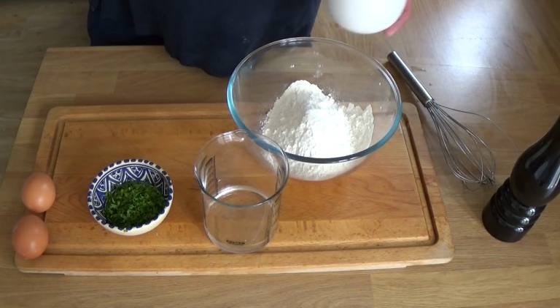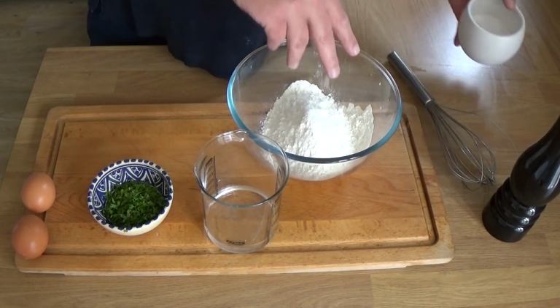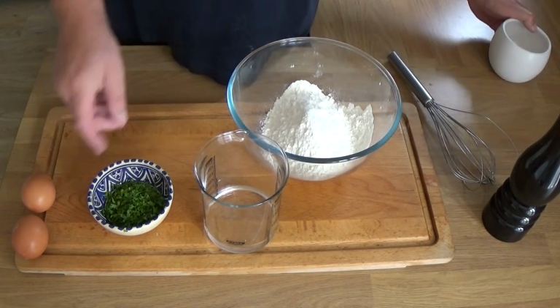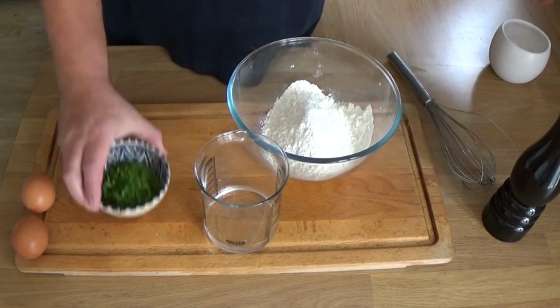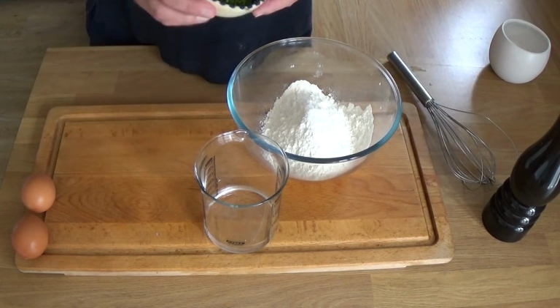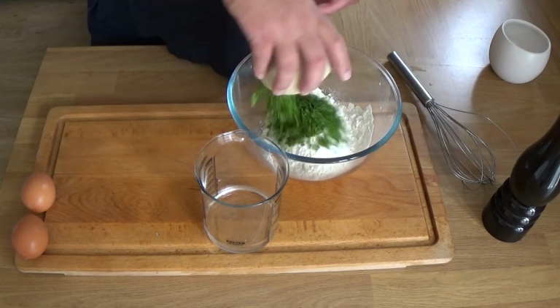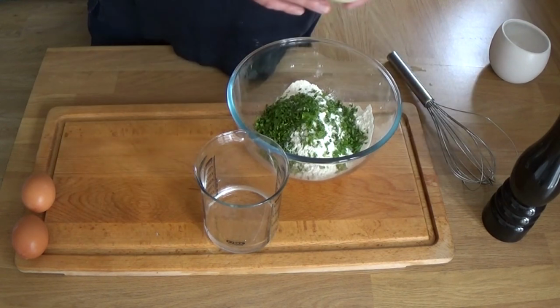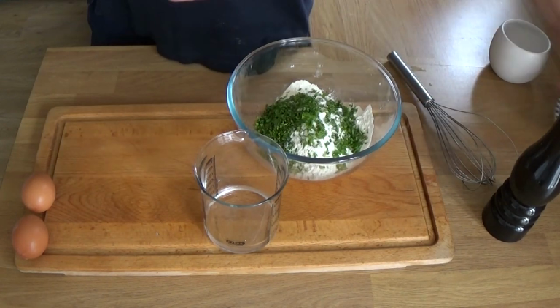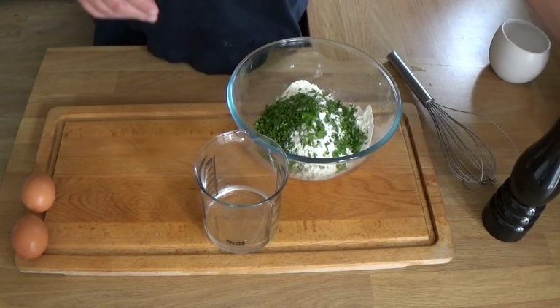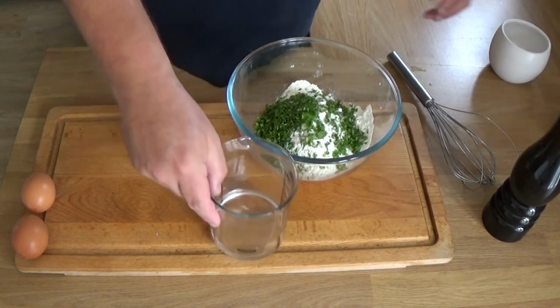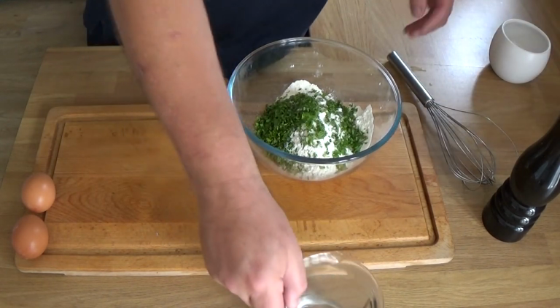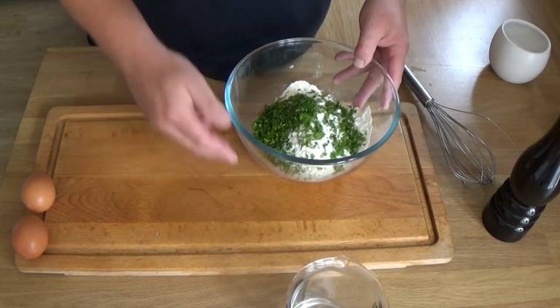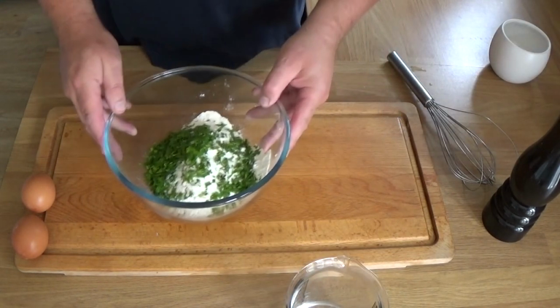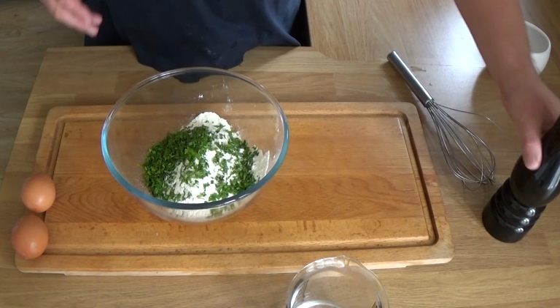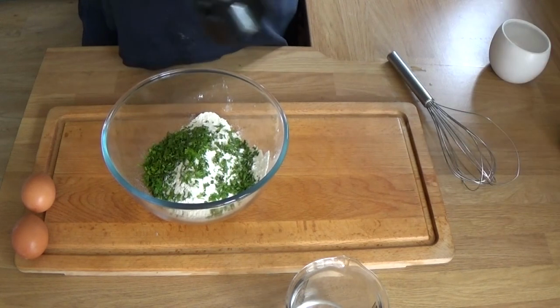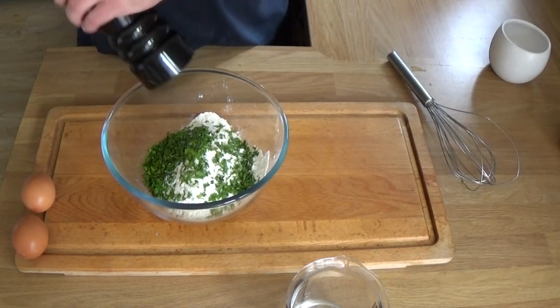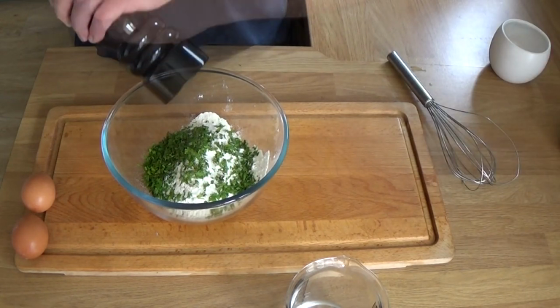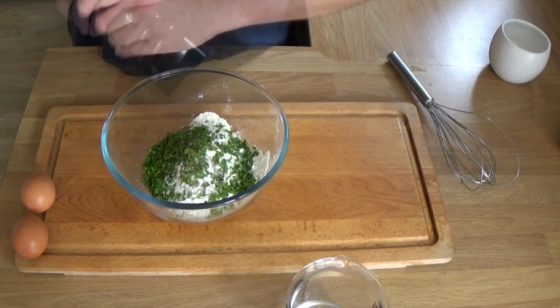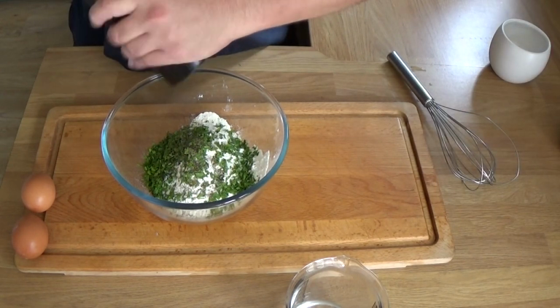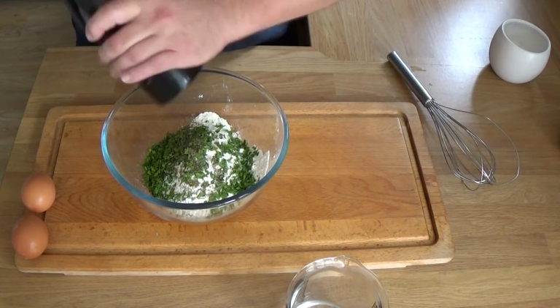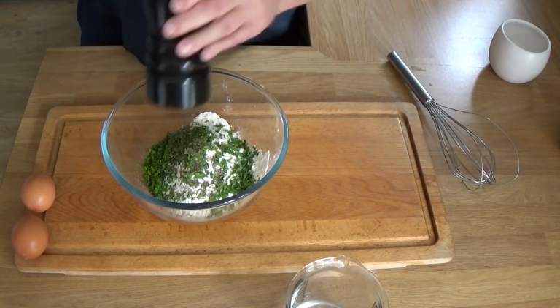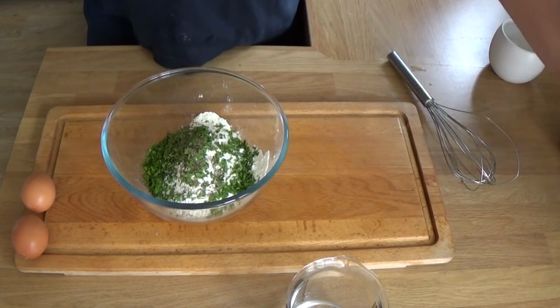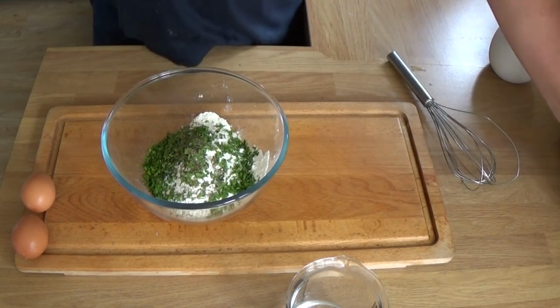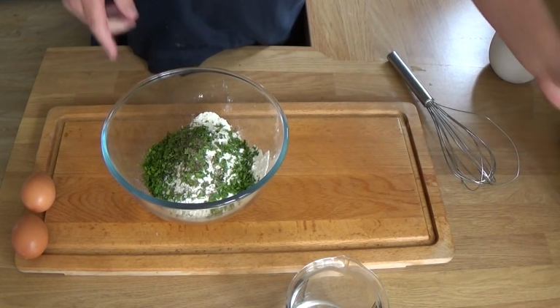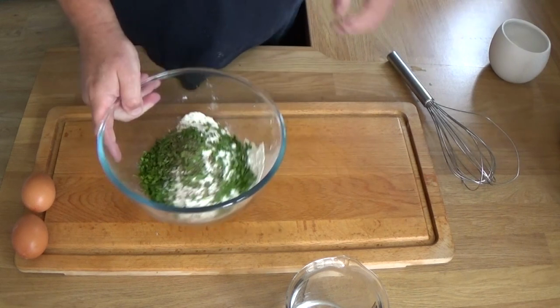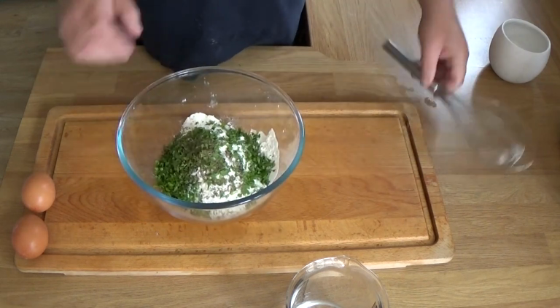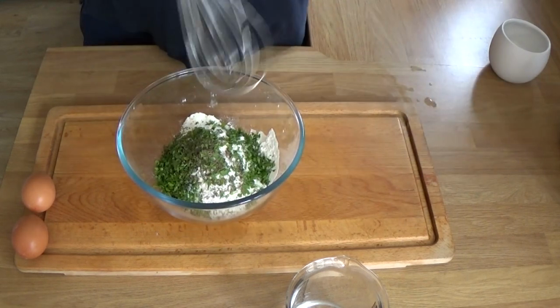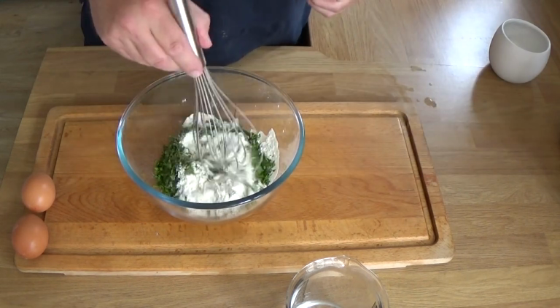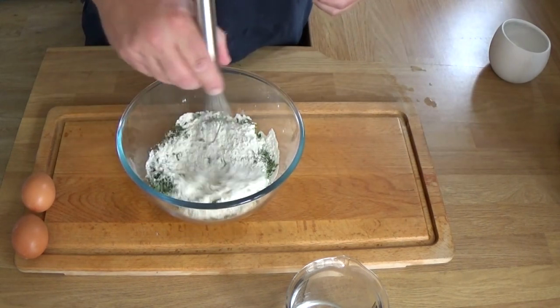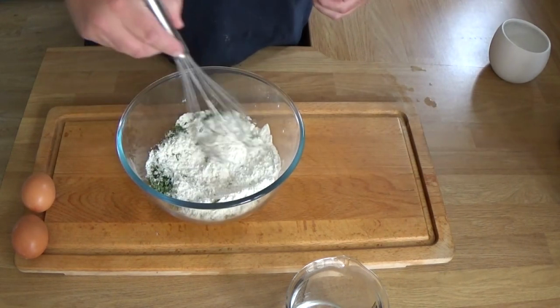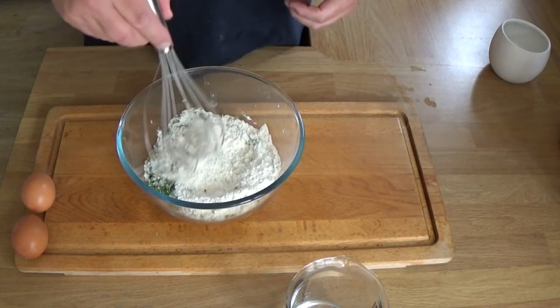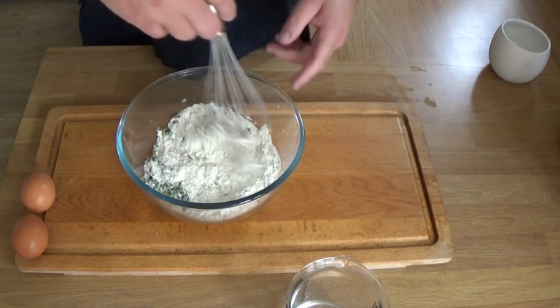Right, here we go. It's so easy. Dry ingredients: flour, parsley, pepper — into a bowl with the flour, because I've had that already.